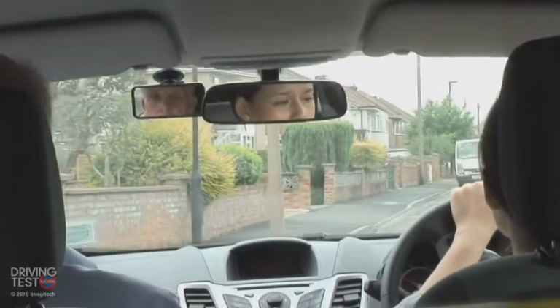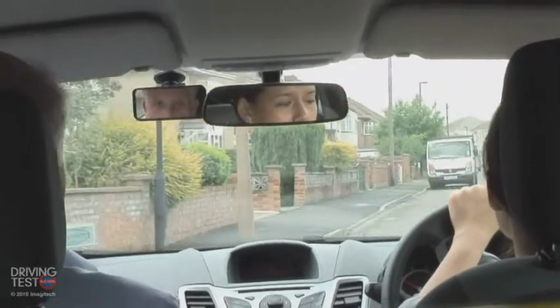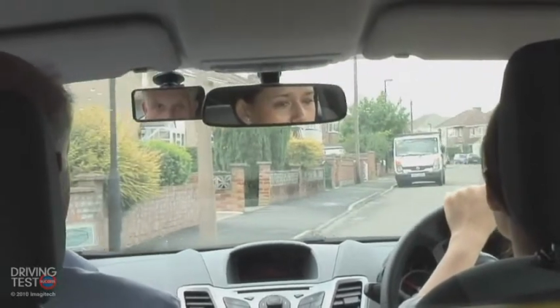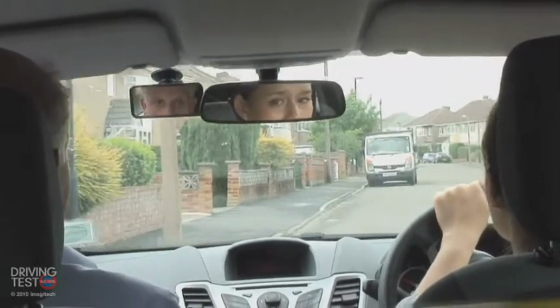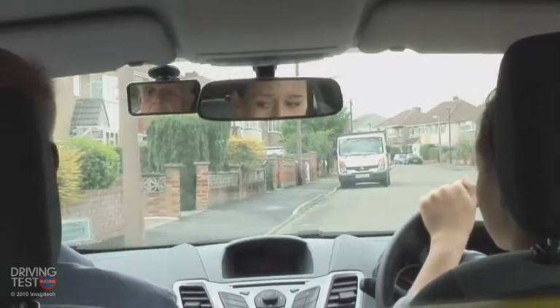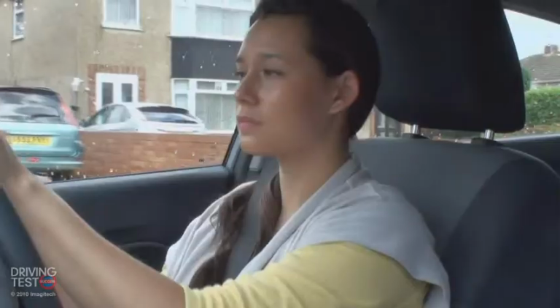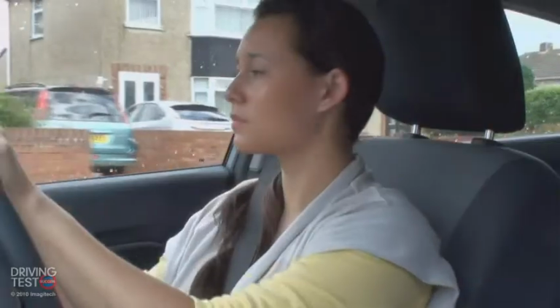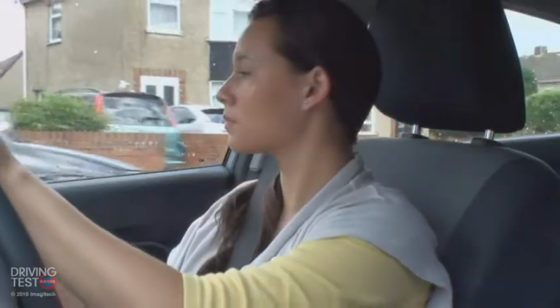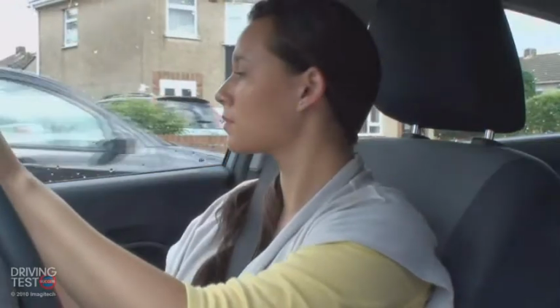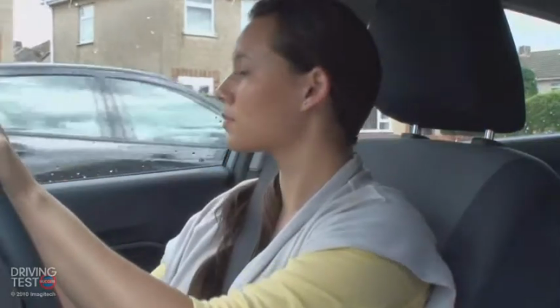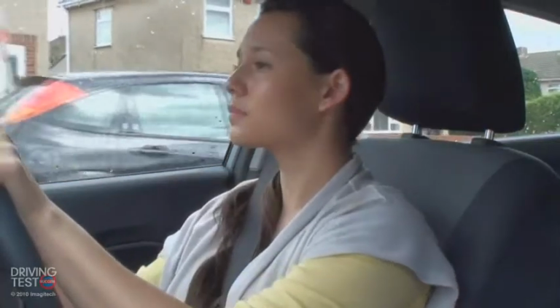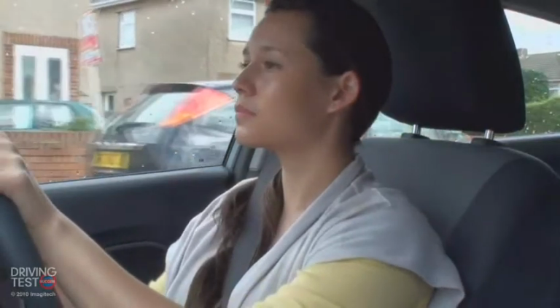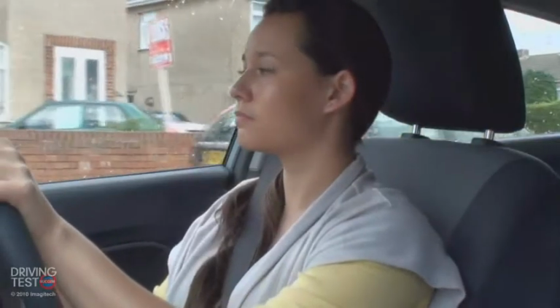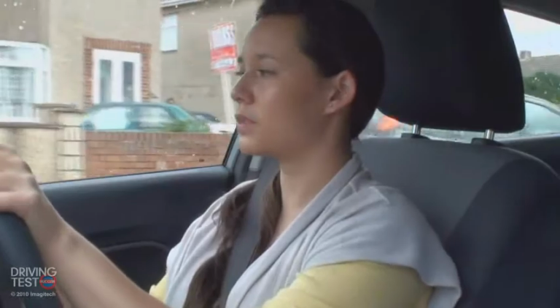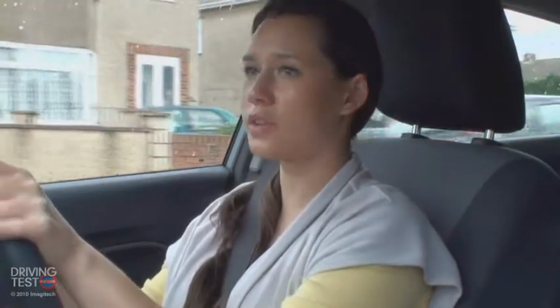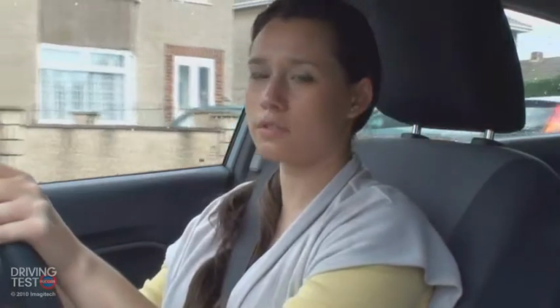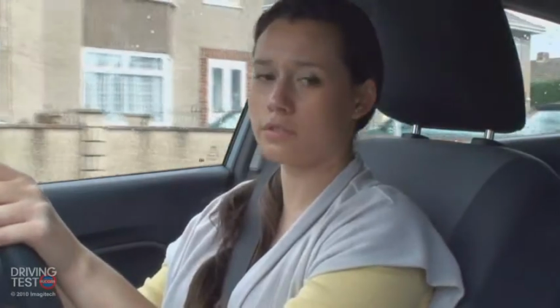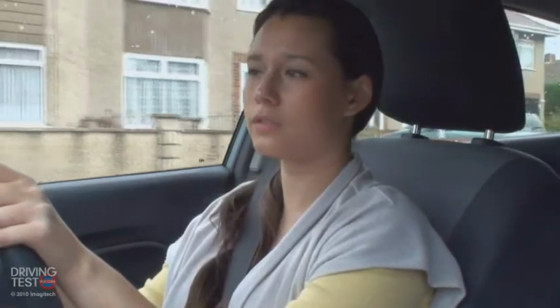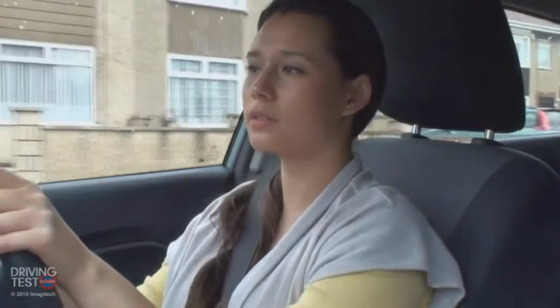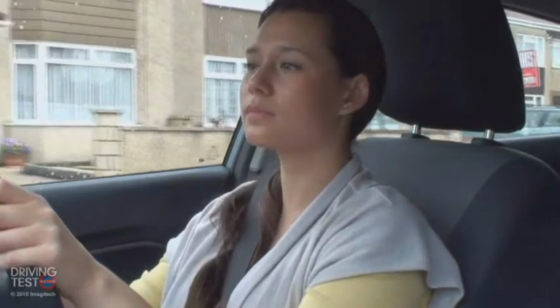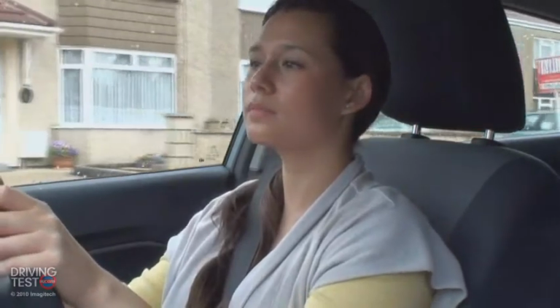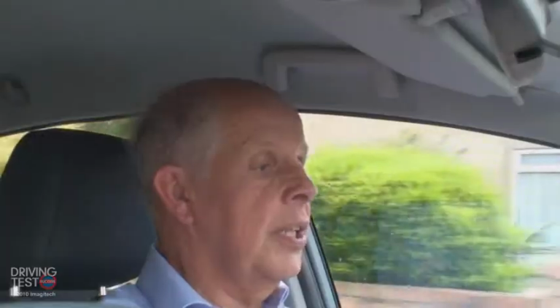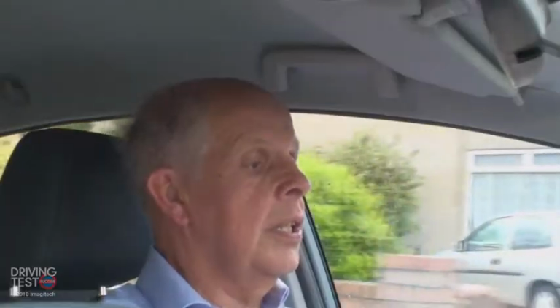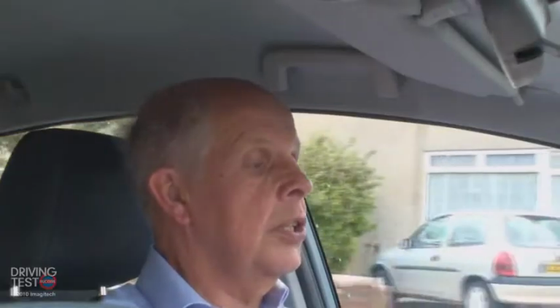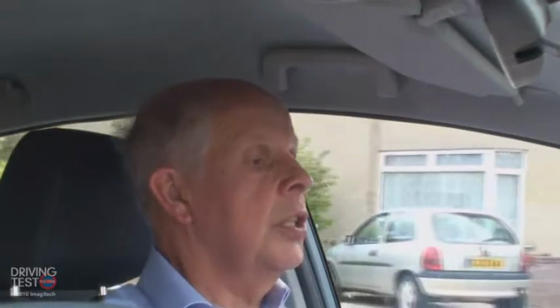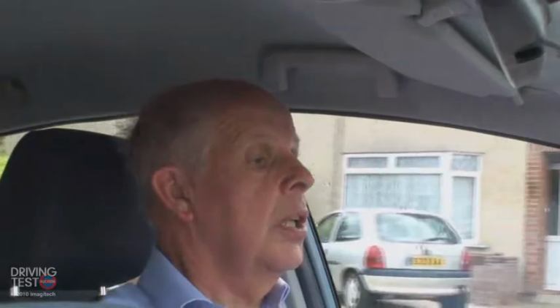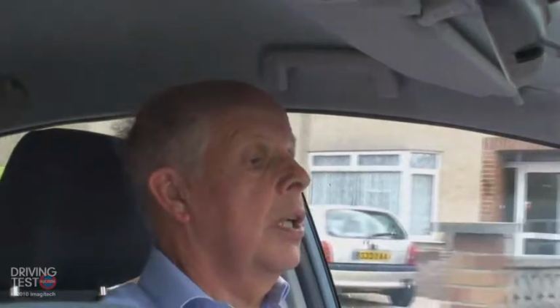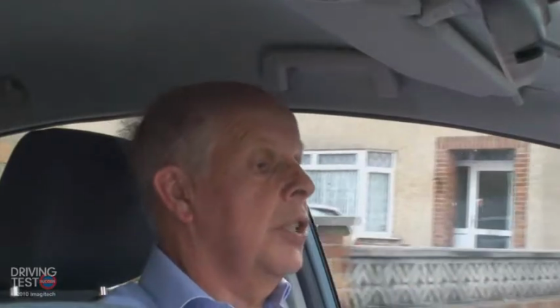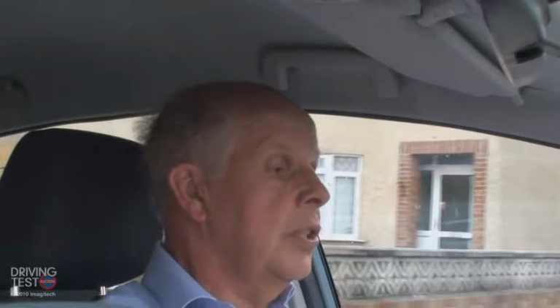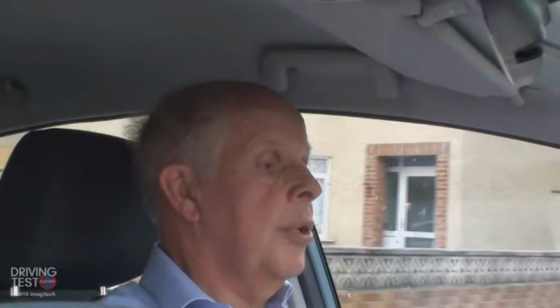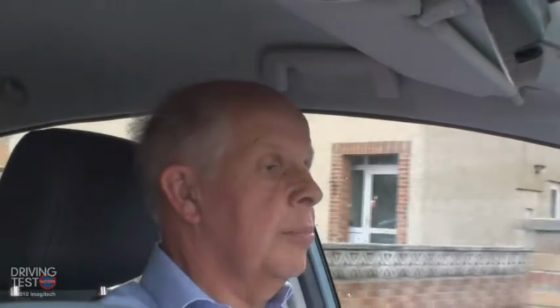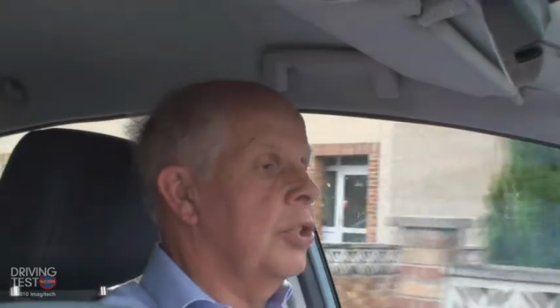Check the mirrors. Do we need to signal? No, there is no other traffic. Very good, so just cover the brake and clutch, and steer into a parking position.